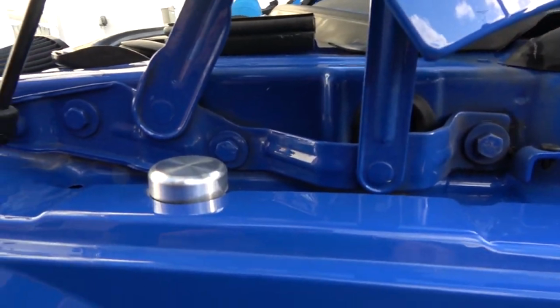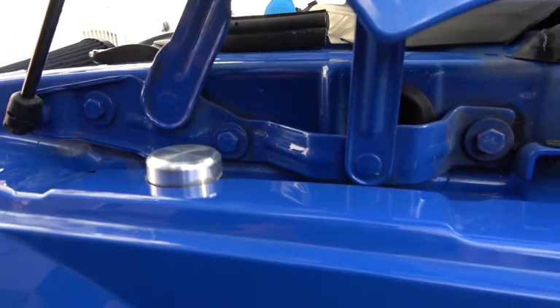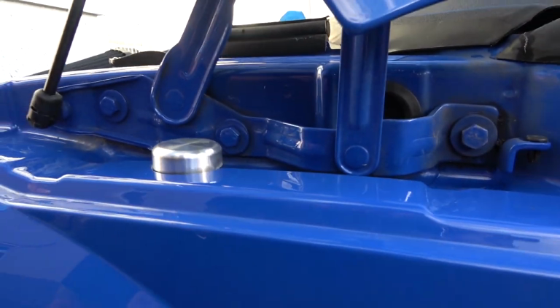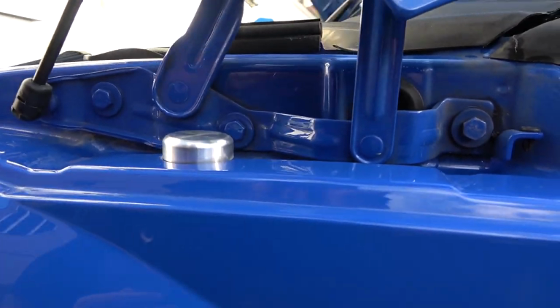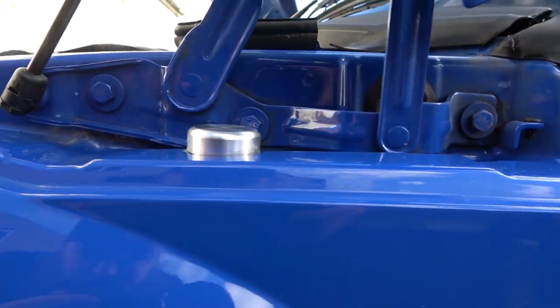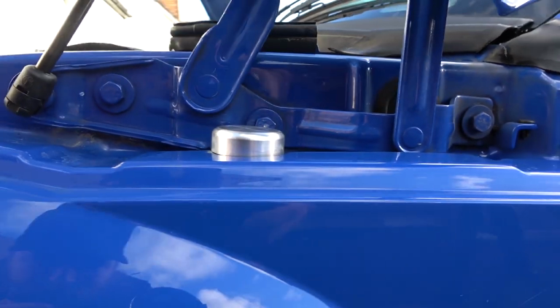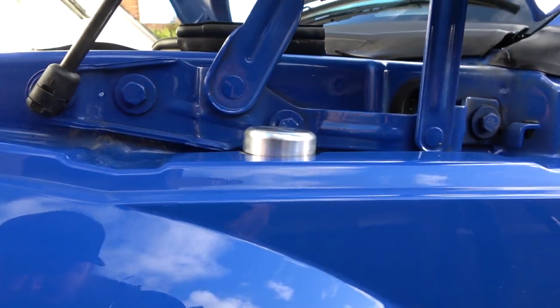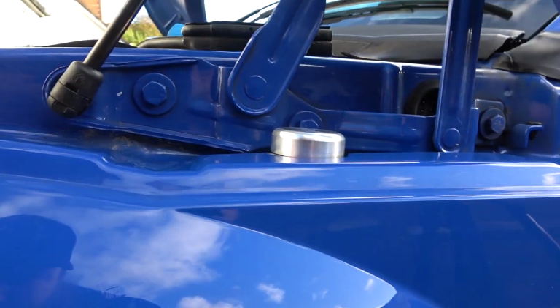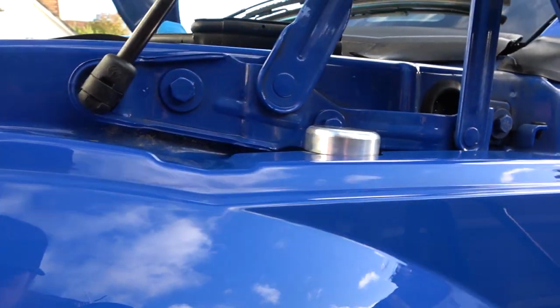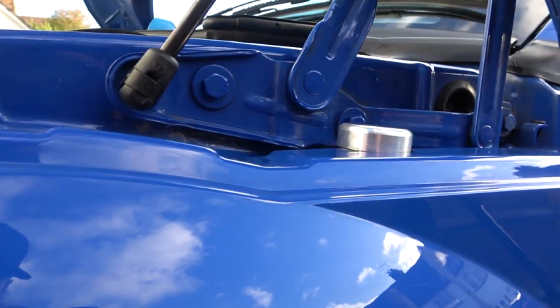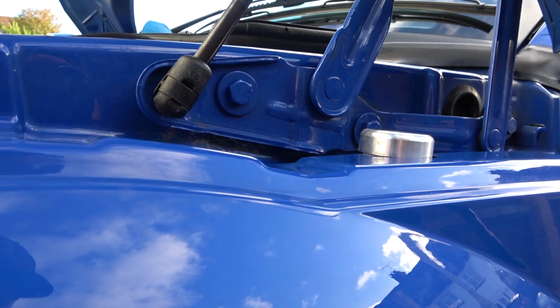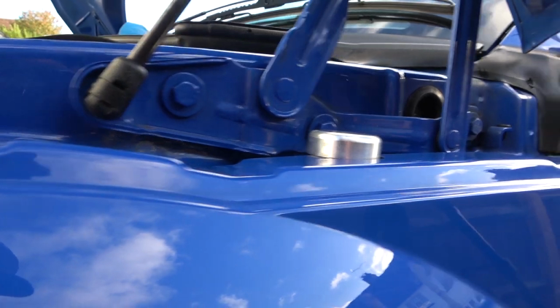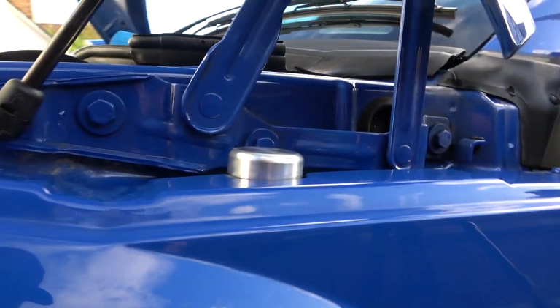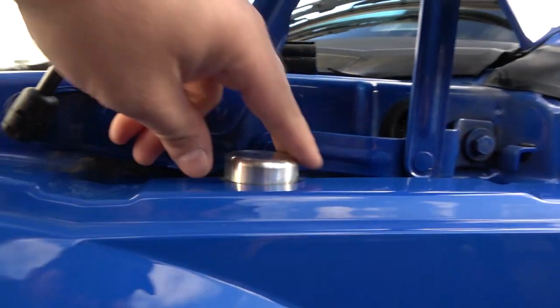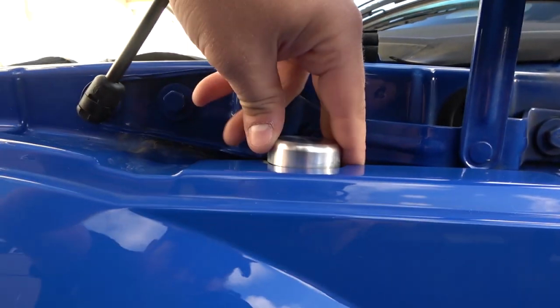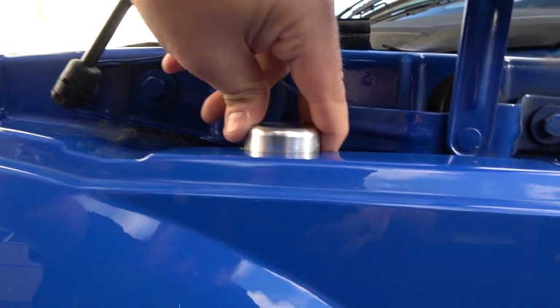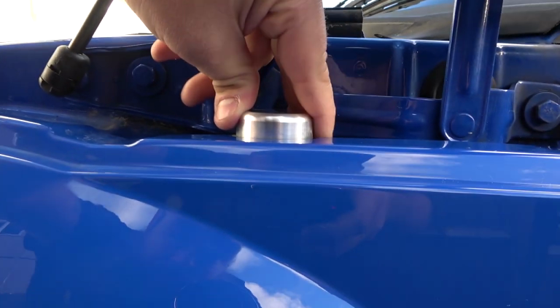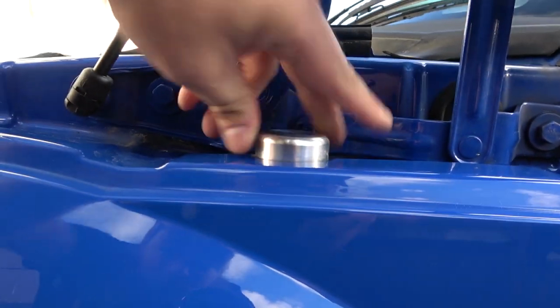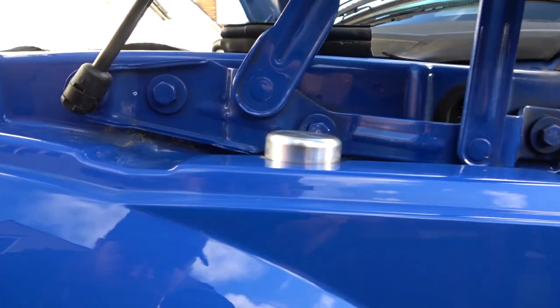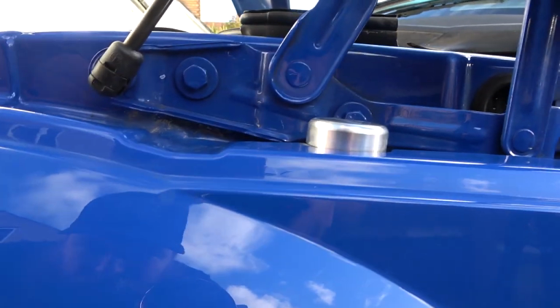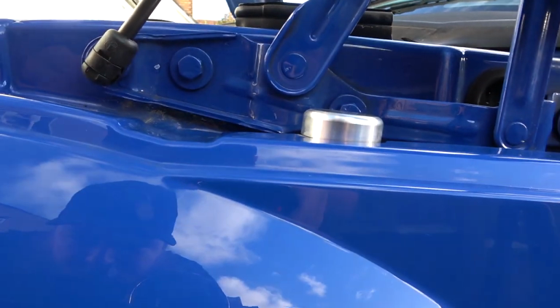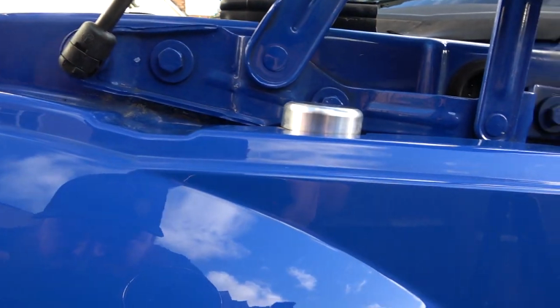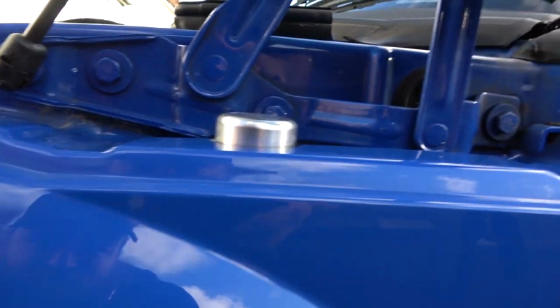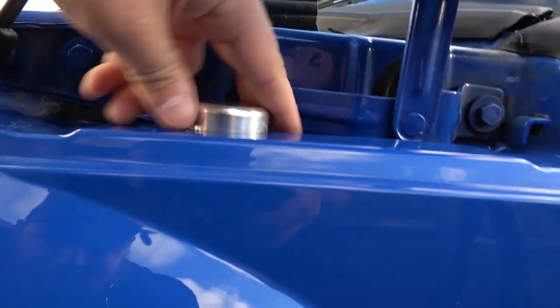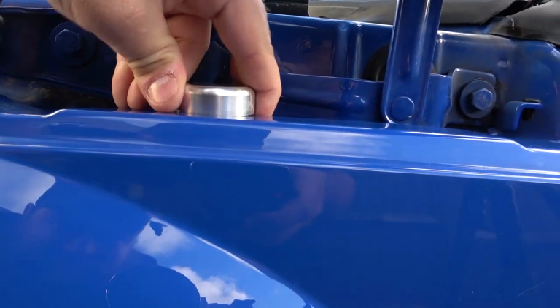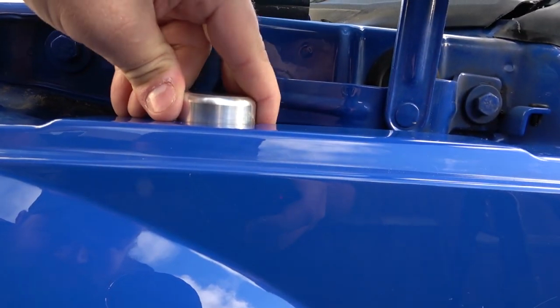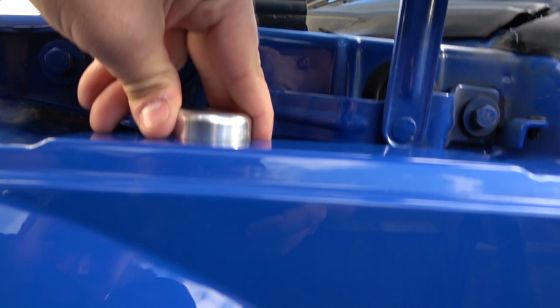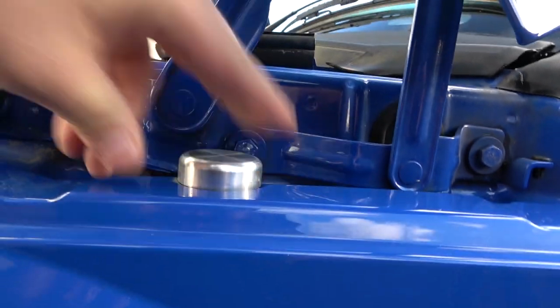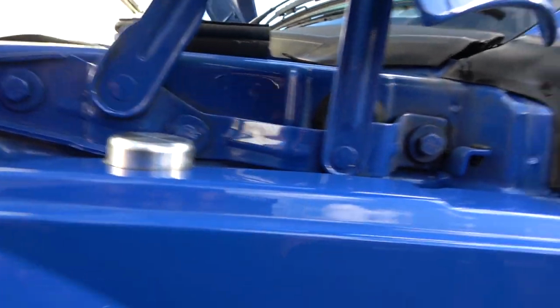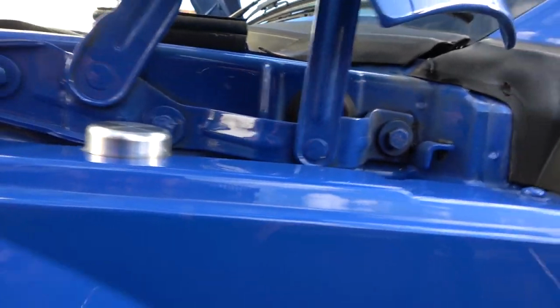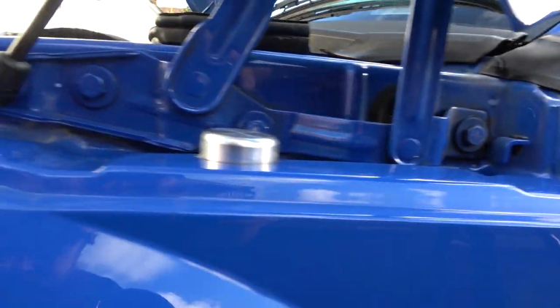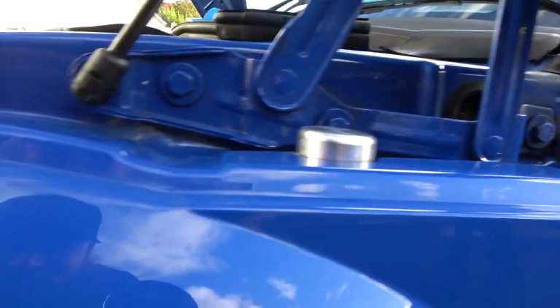Just a nice brushed look there. I didn't put it on completely straight but you get the idea.